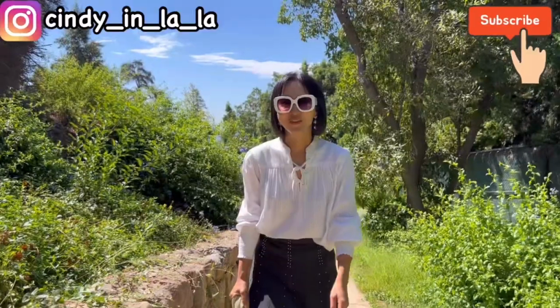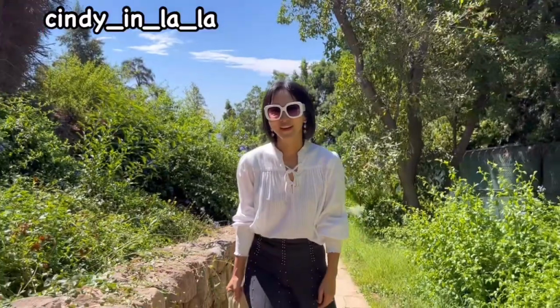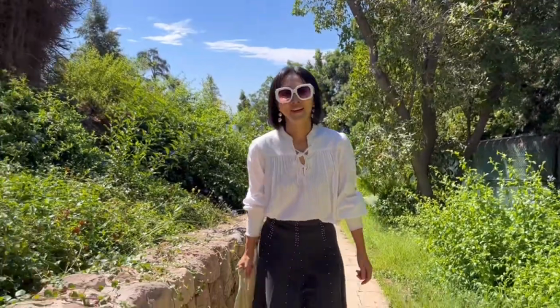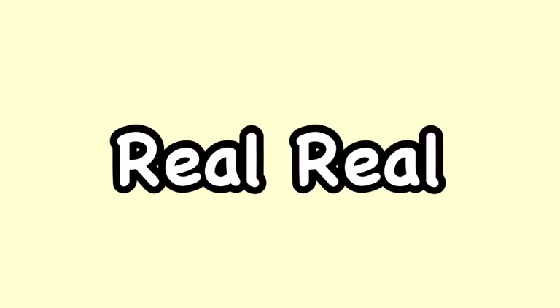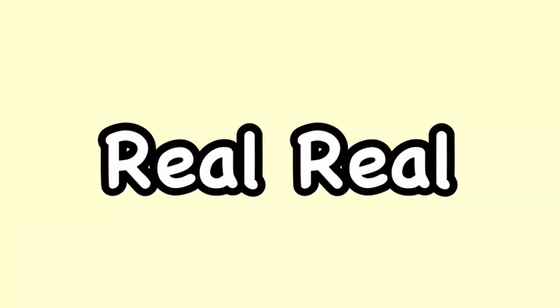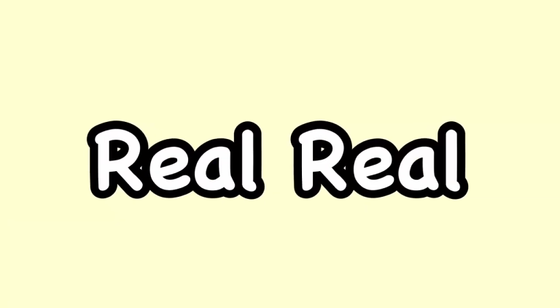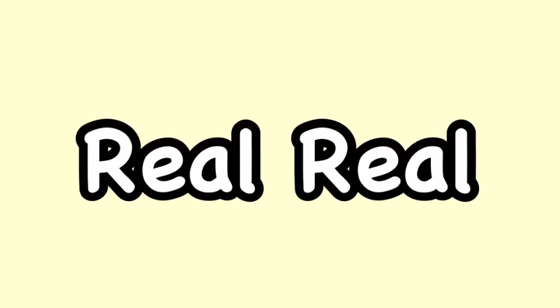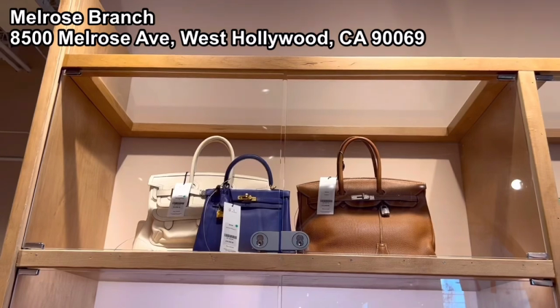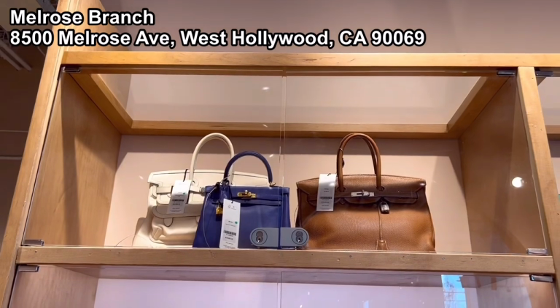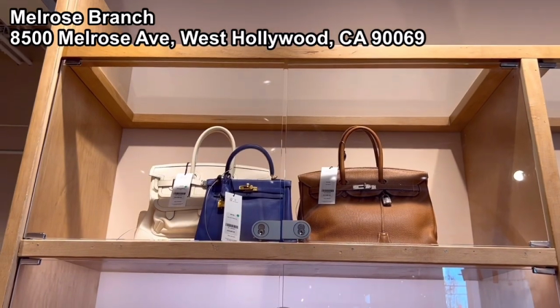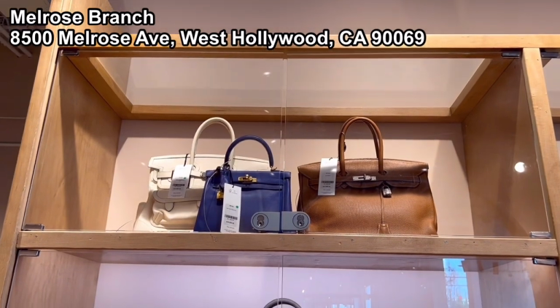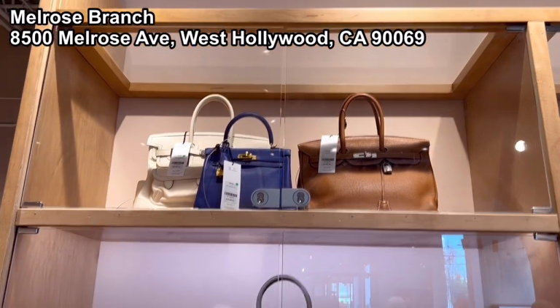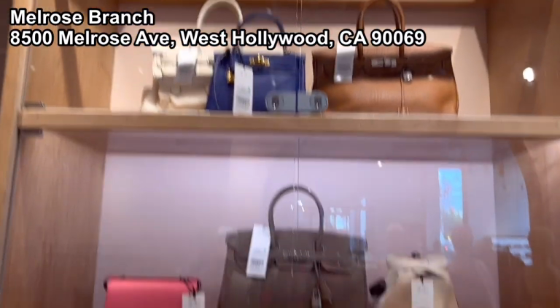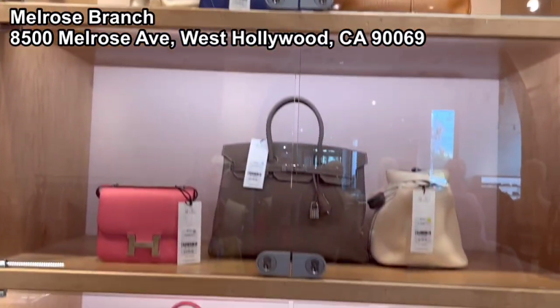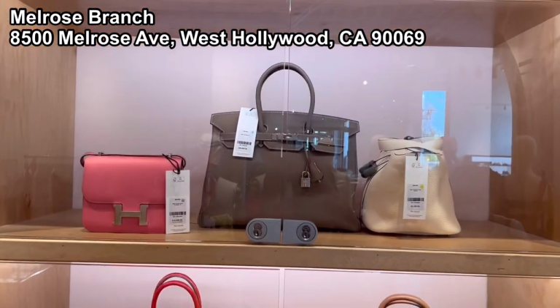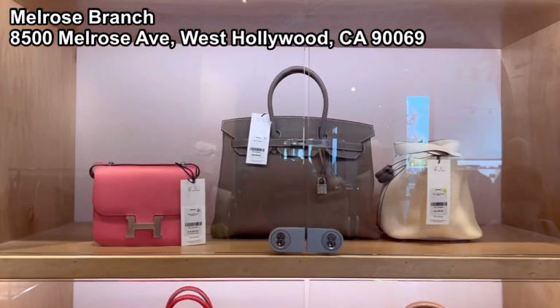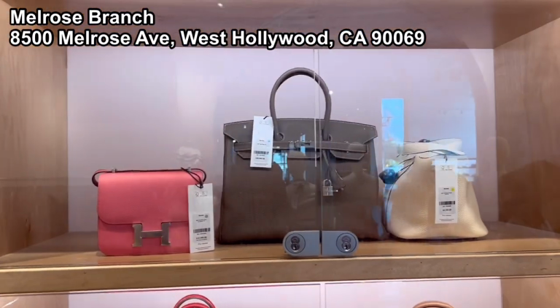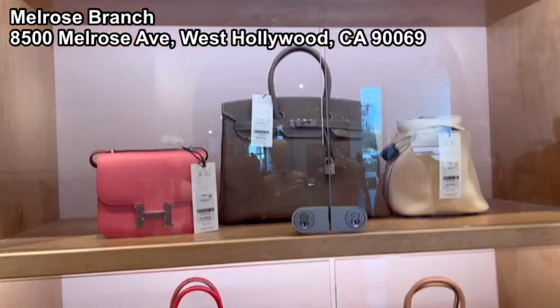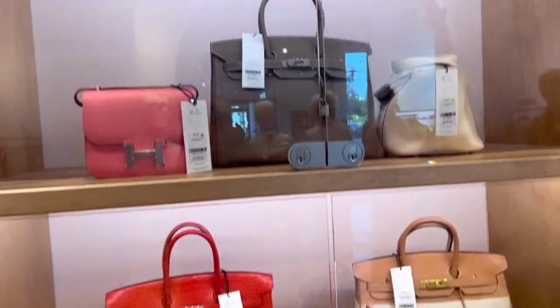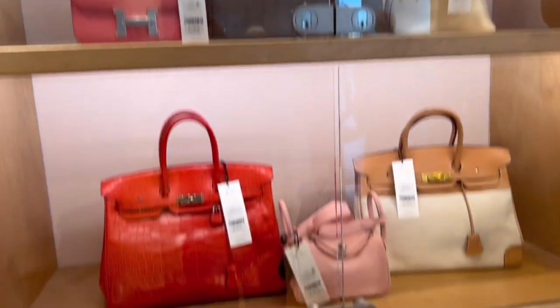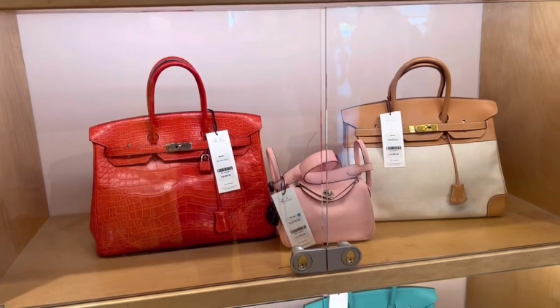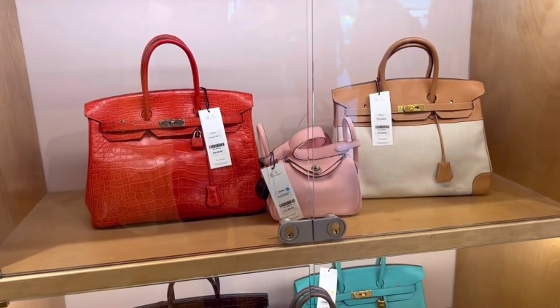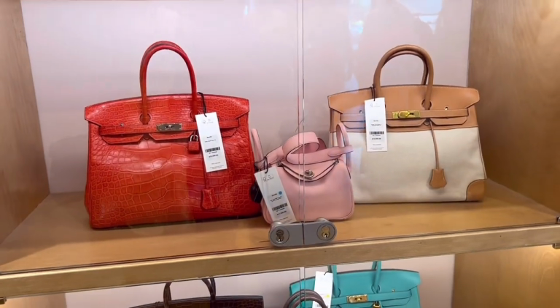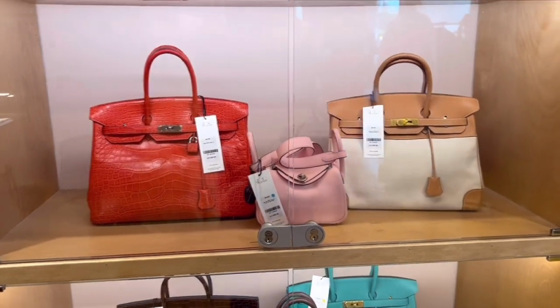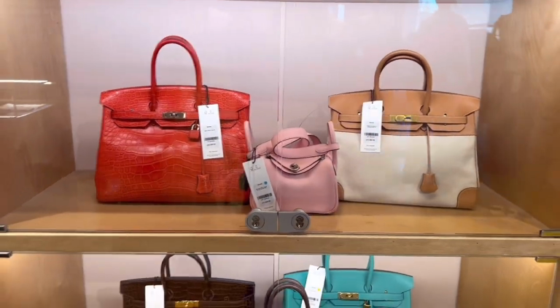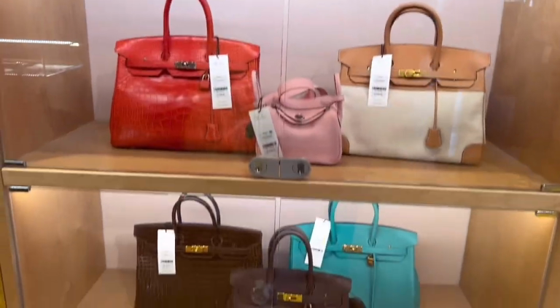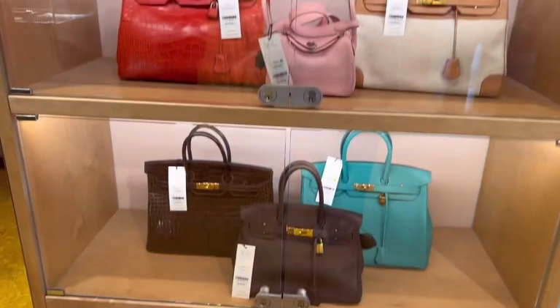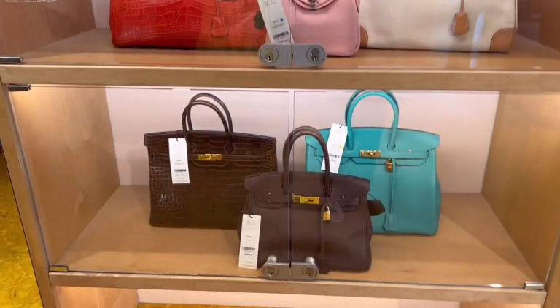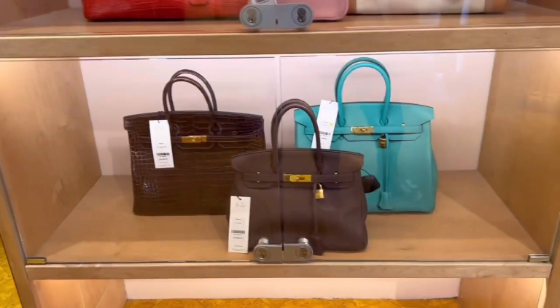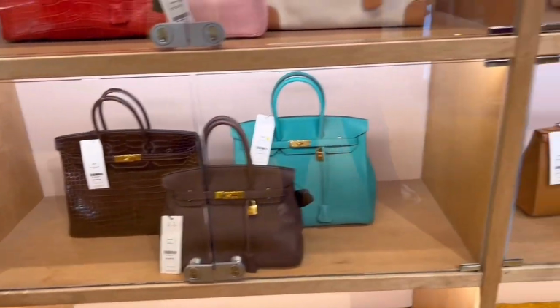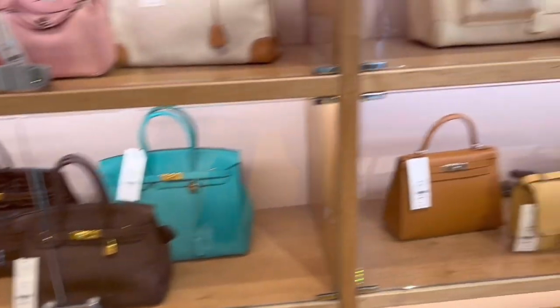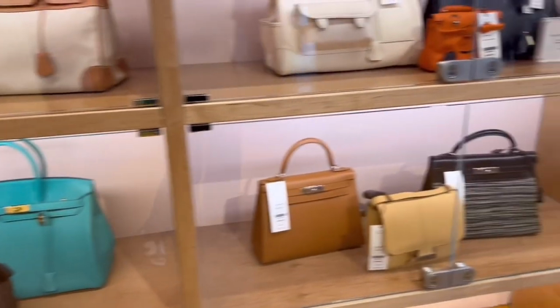Hi guys, welcome to Cindy in LA. I visited RealReal, the reseller shop. There are two branches in LA — one is Melrose, the other one is in Brentwood. I'm gonna compare both branches.